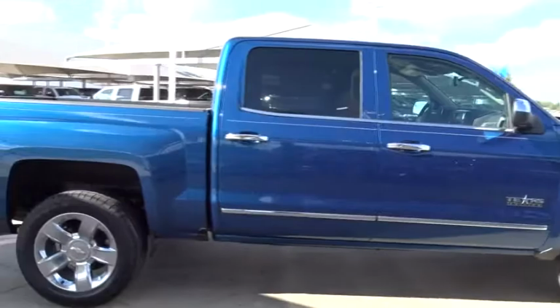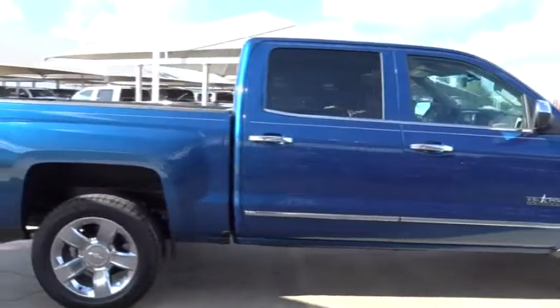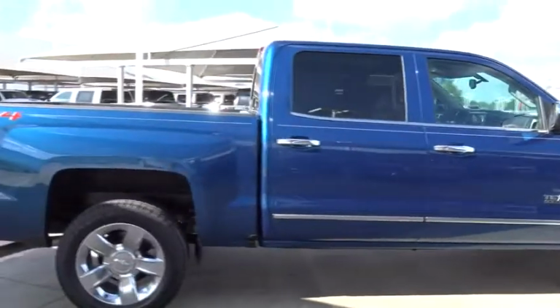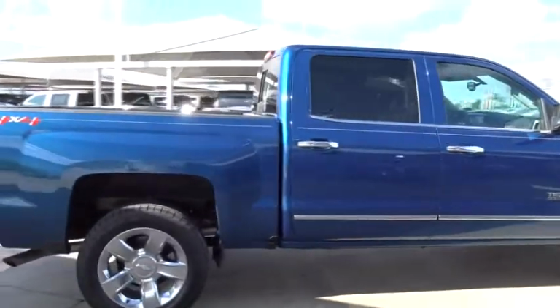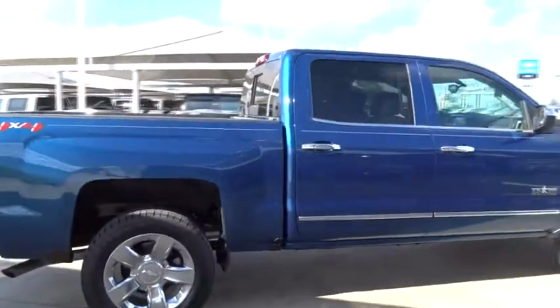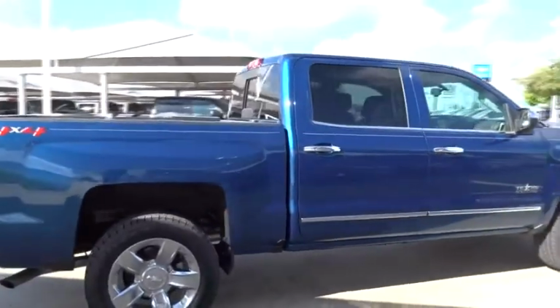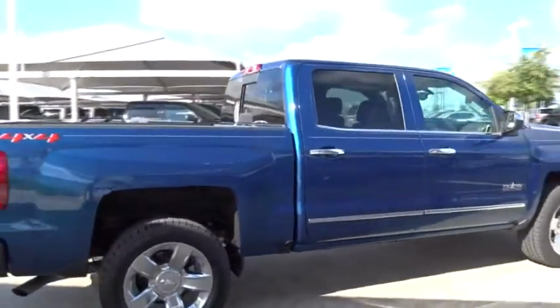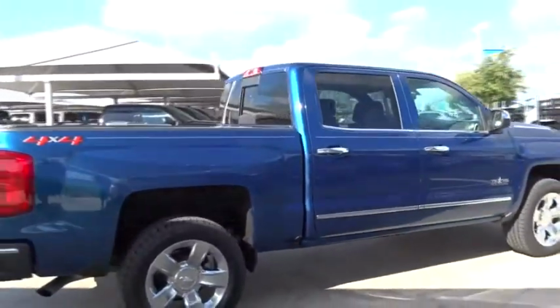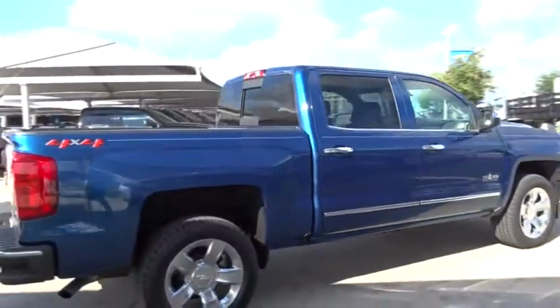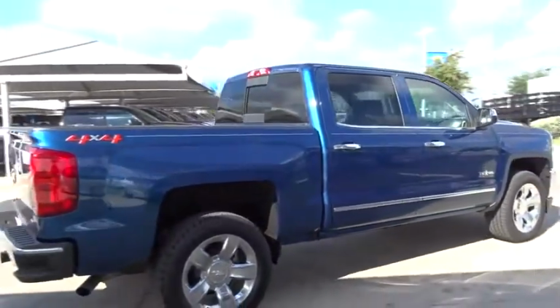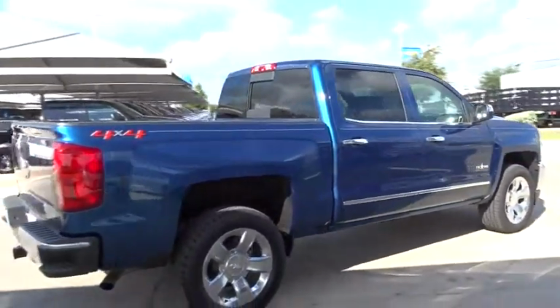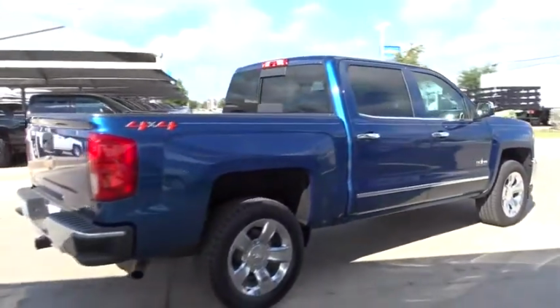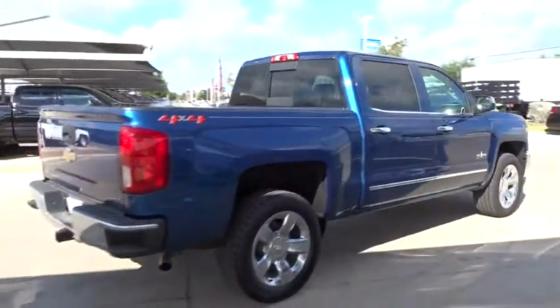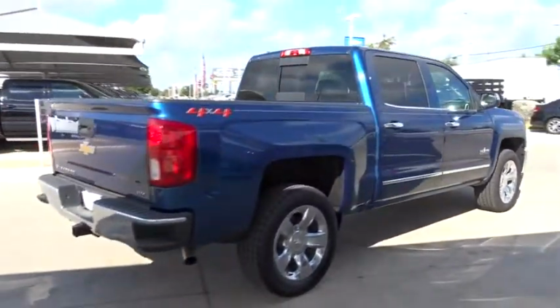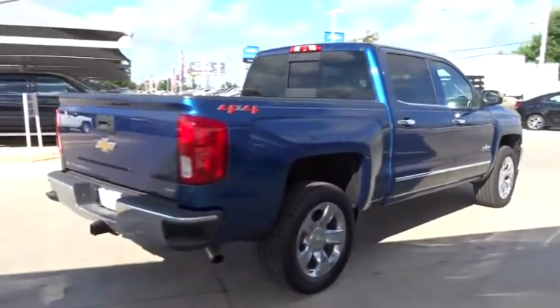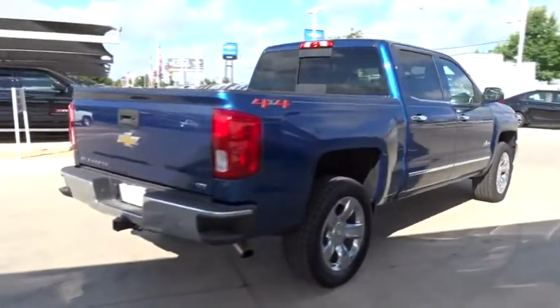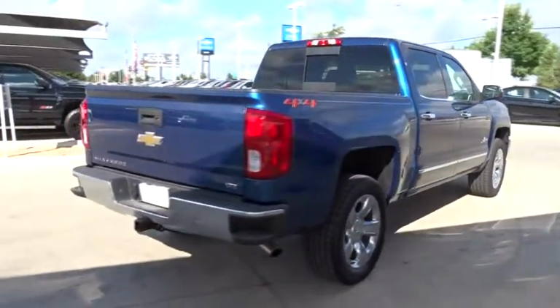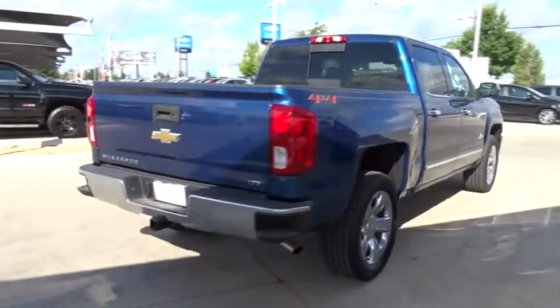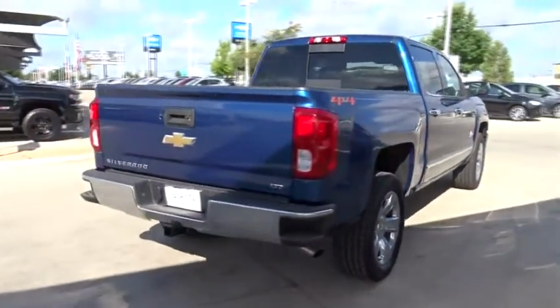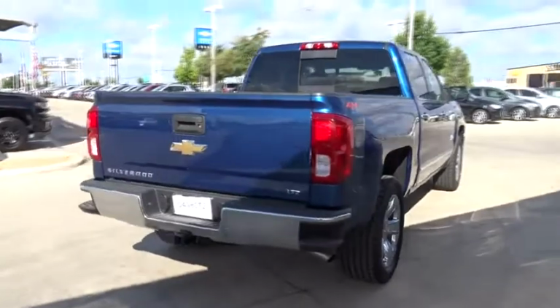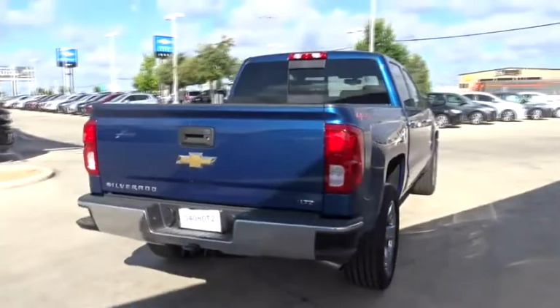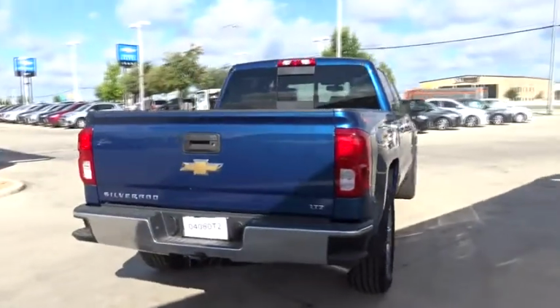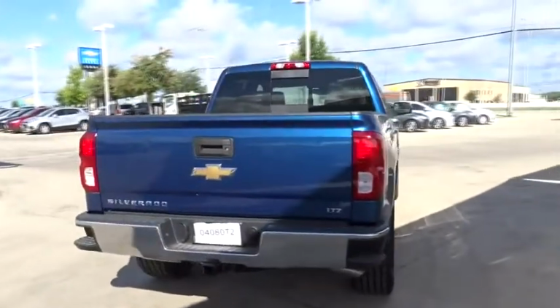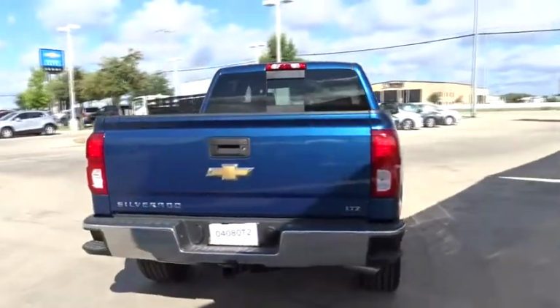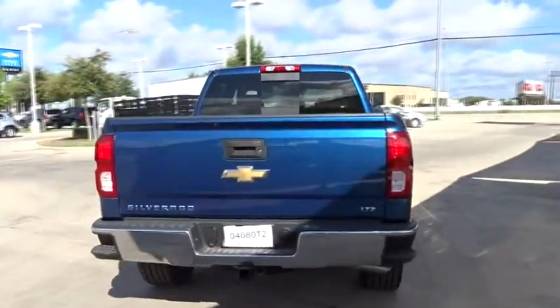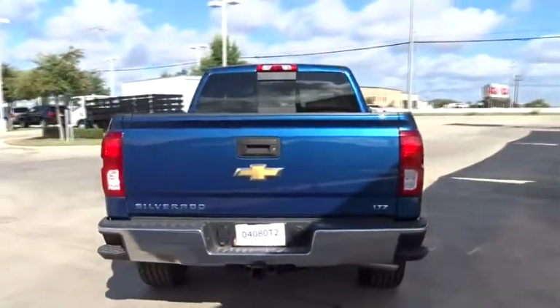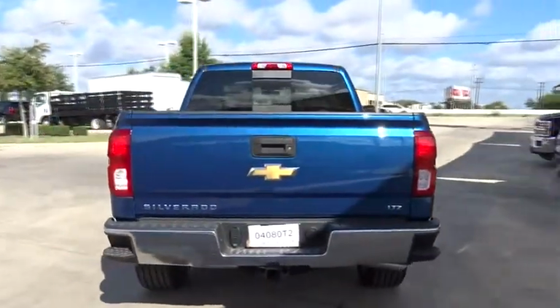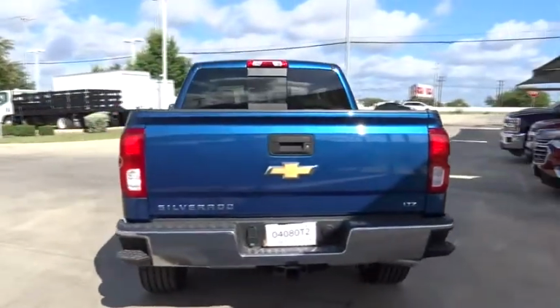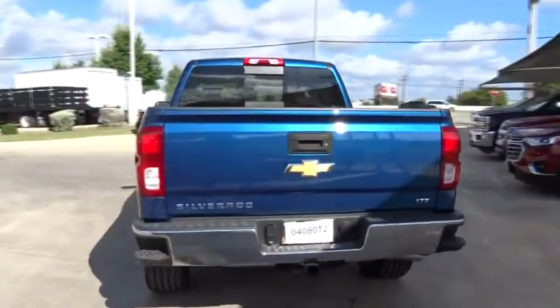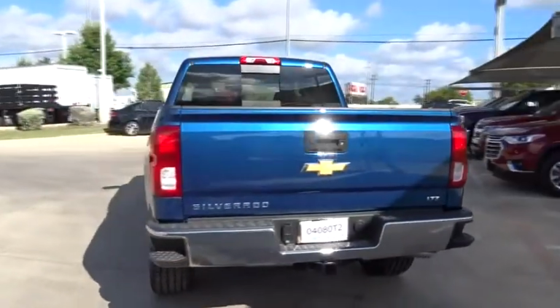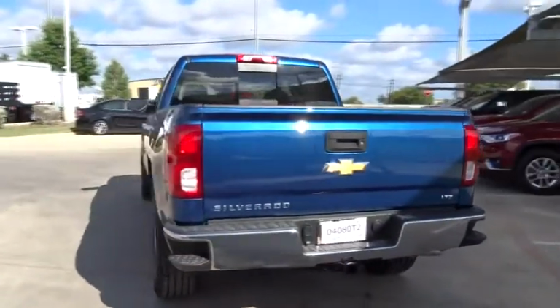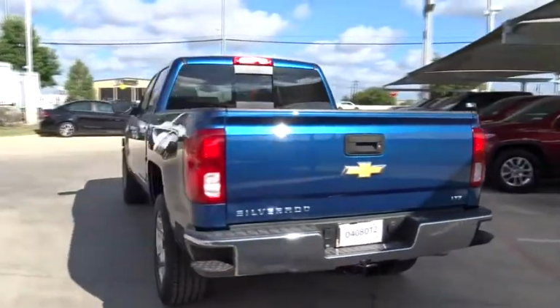The impressive interior is simply another reason that the Chevy Silverado is a top choice among truck buyers. Here are some of this vehicle's great options.